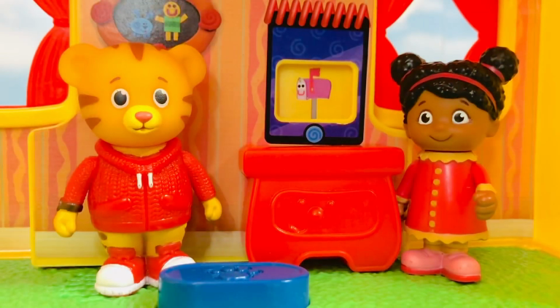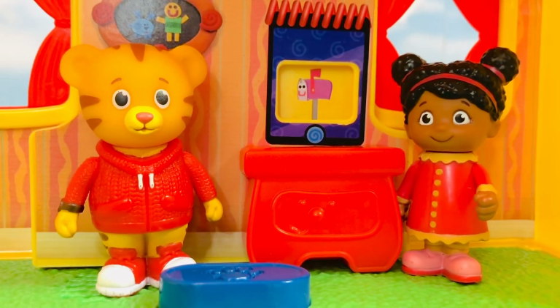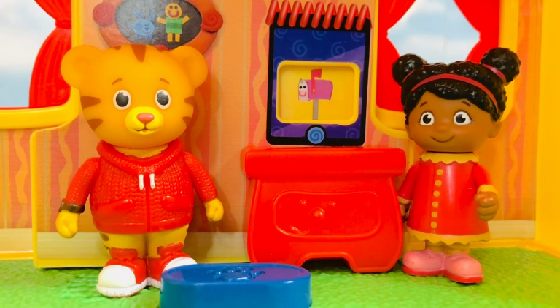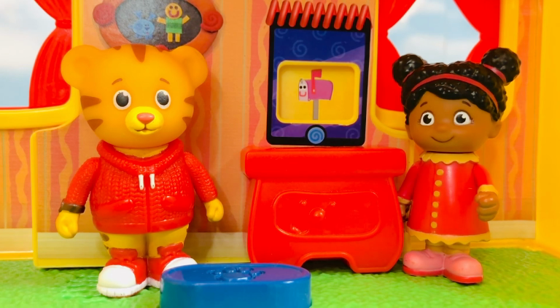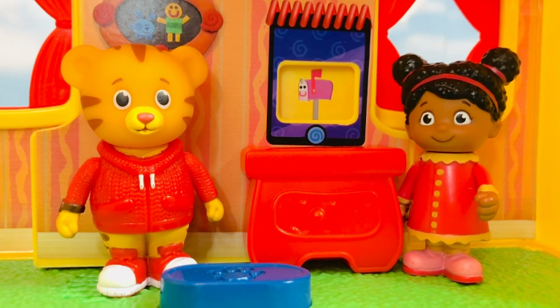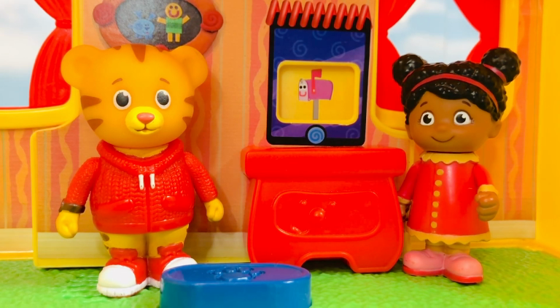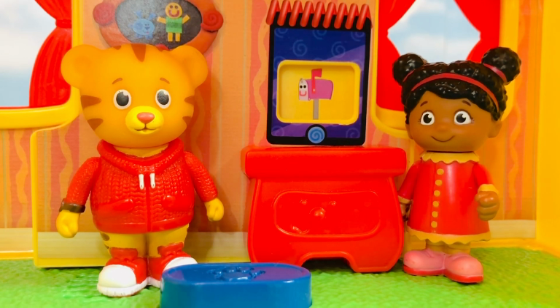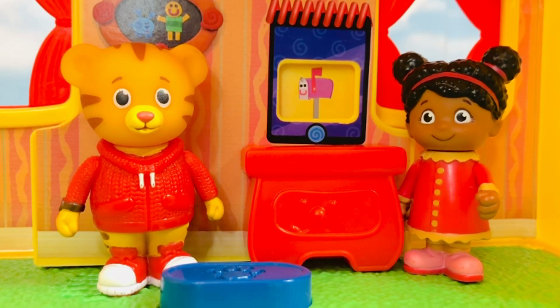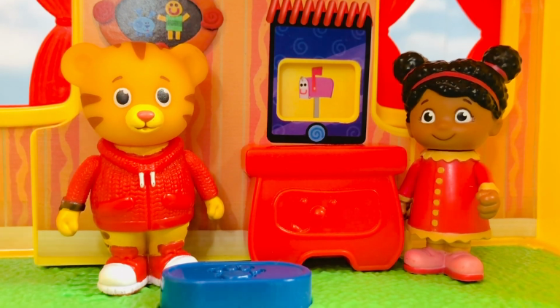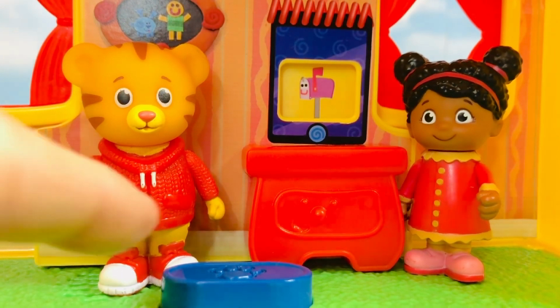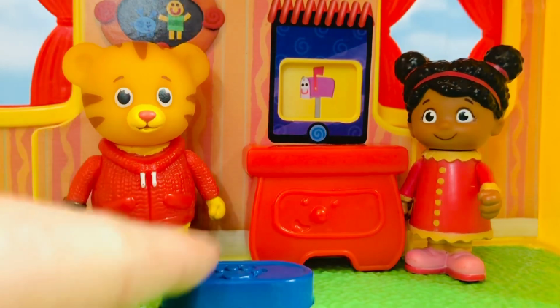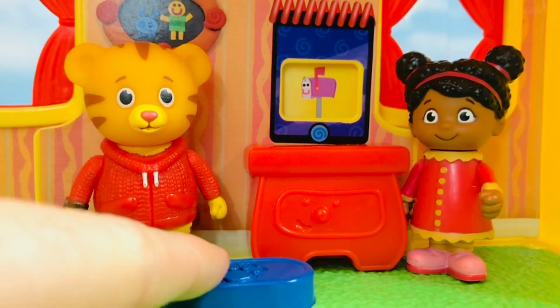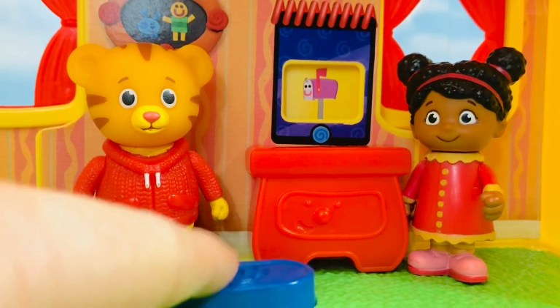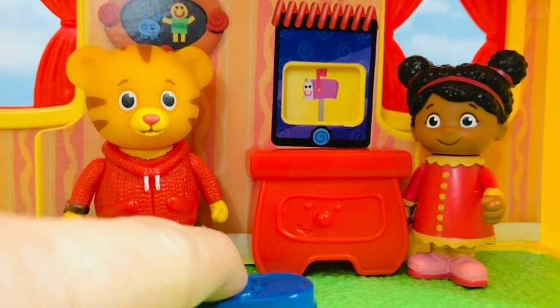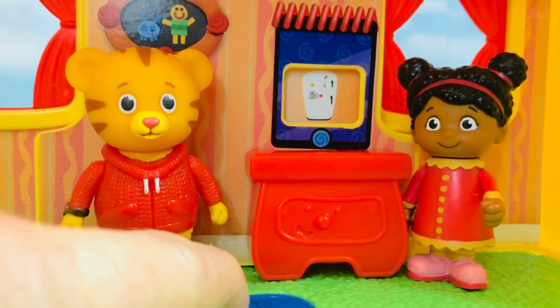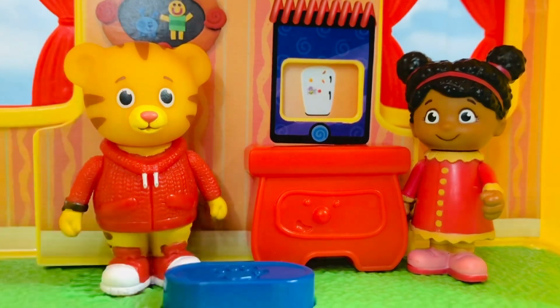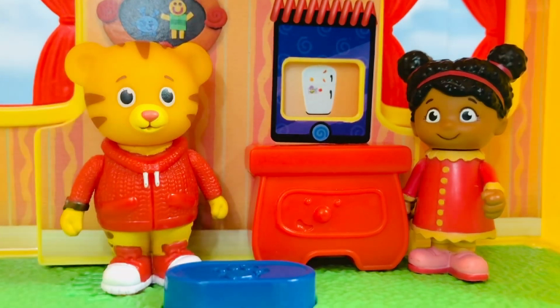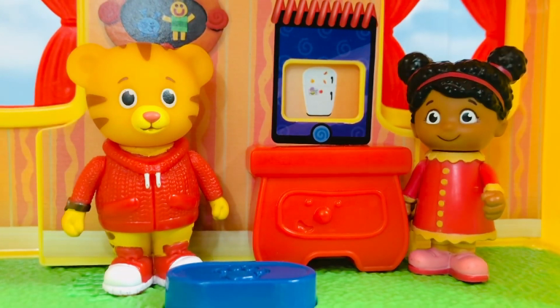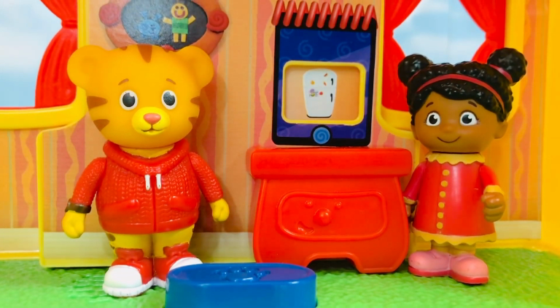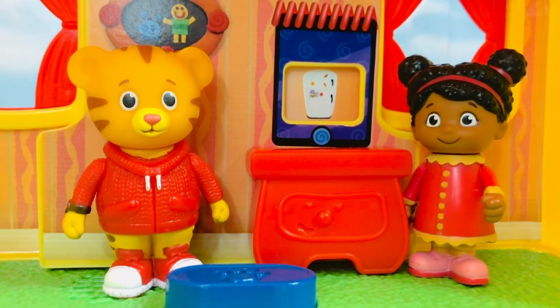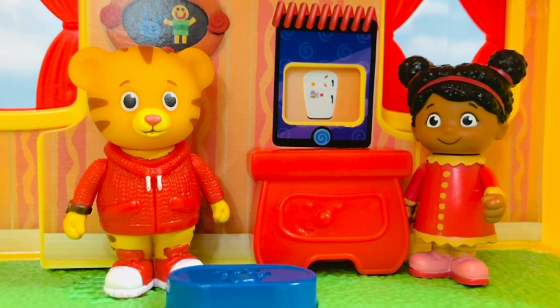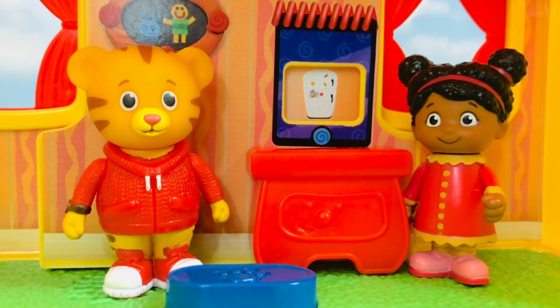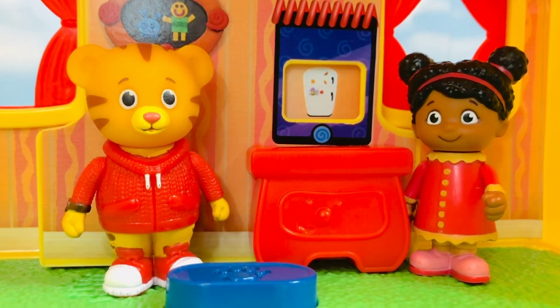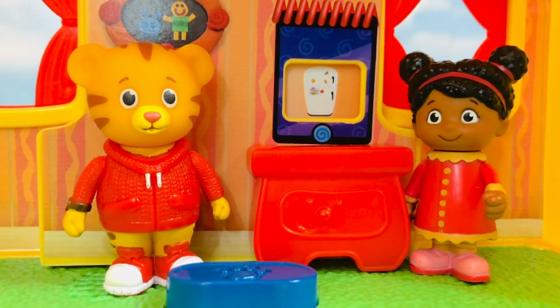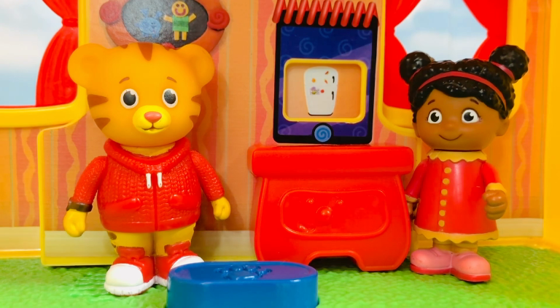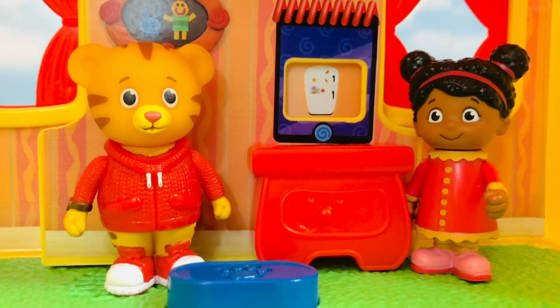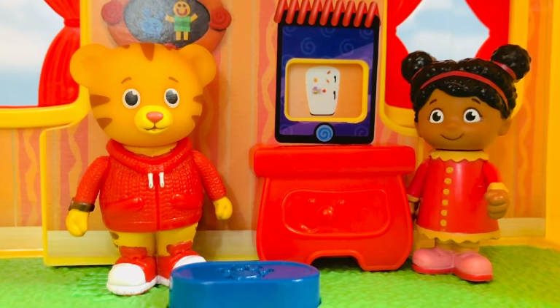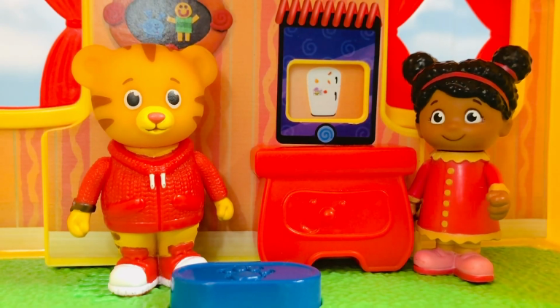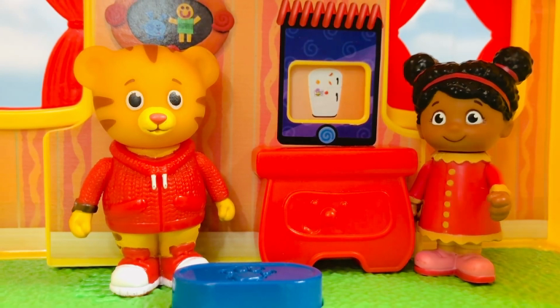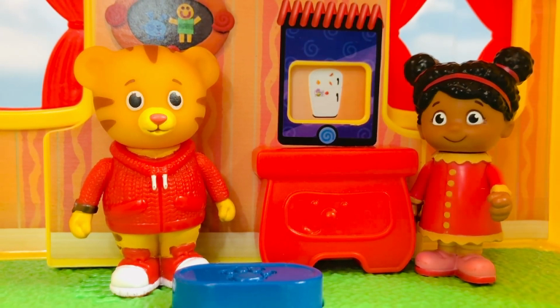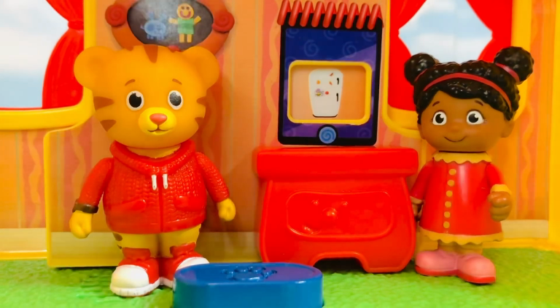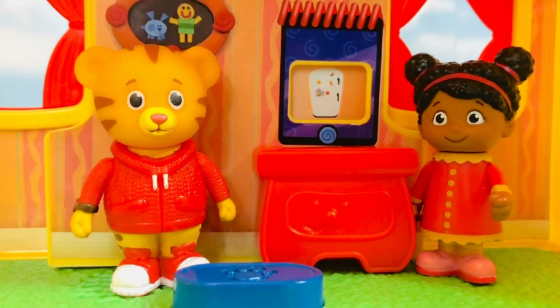There's a big blue button on the floor and there's a notepad on the table. Let's get a healthy snack out of the refrigerator. Open it up. The refrigerator is in the kitchen.